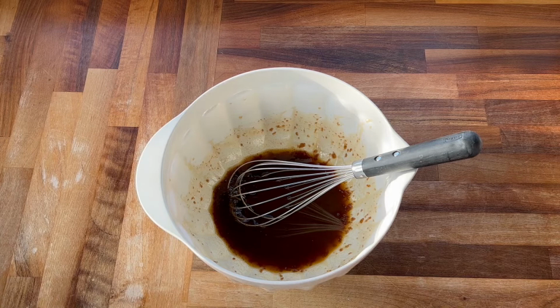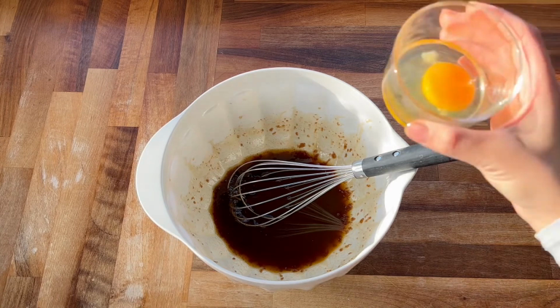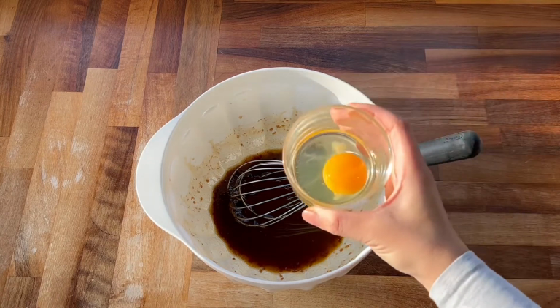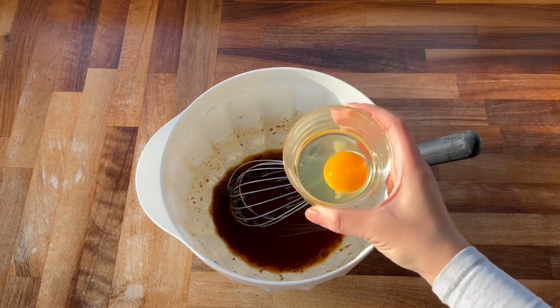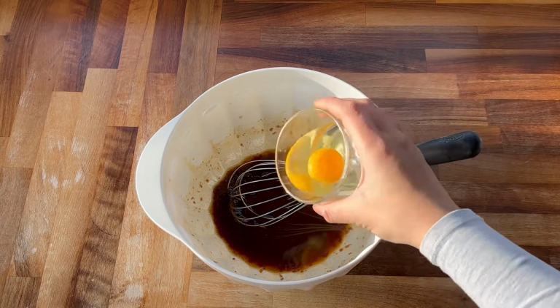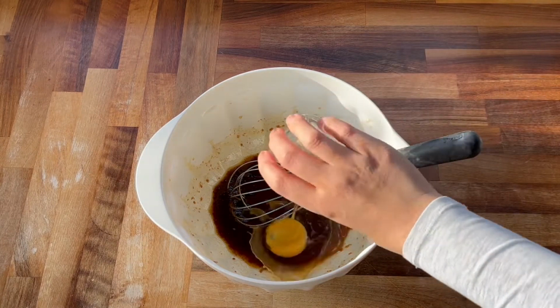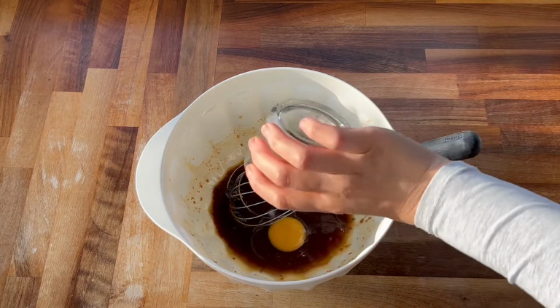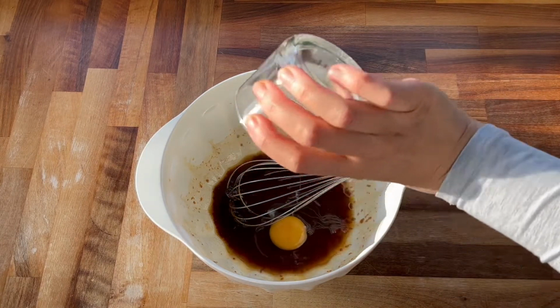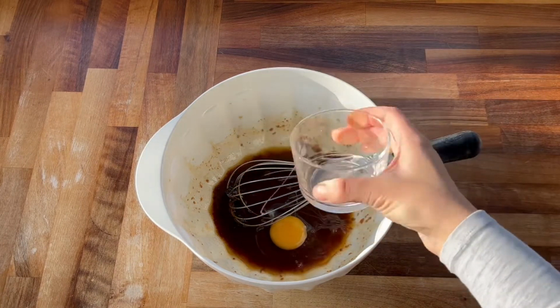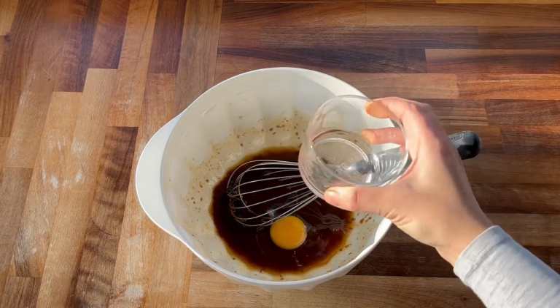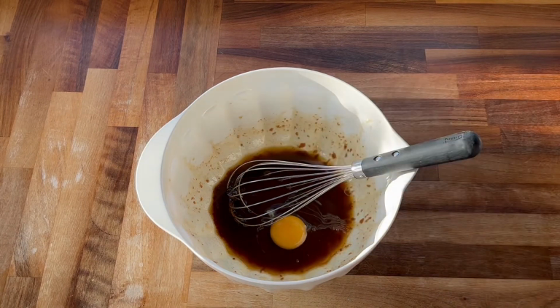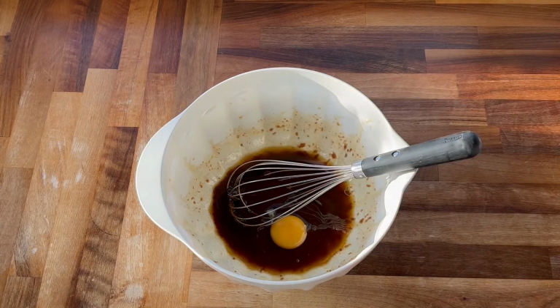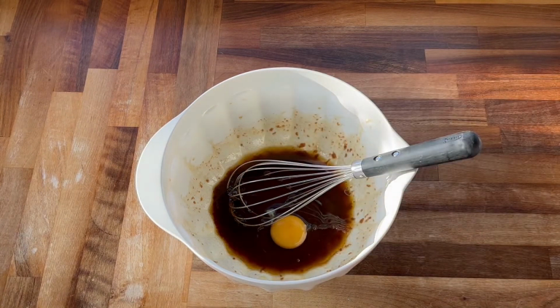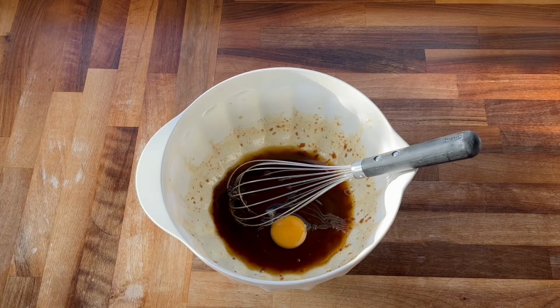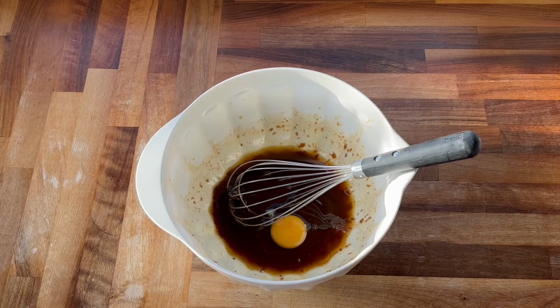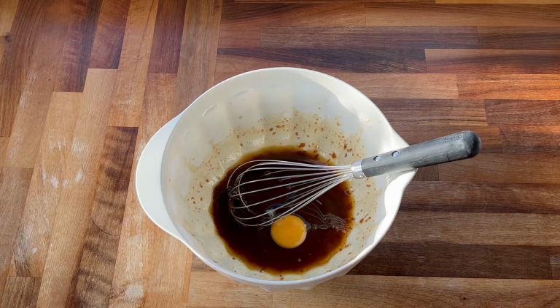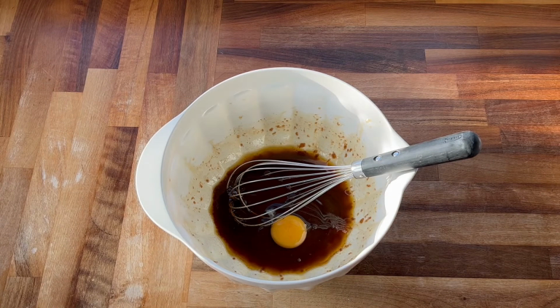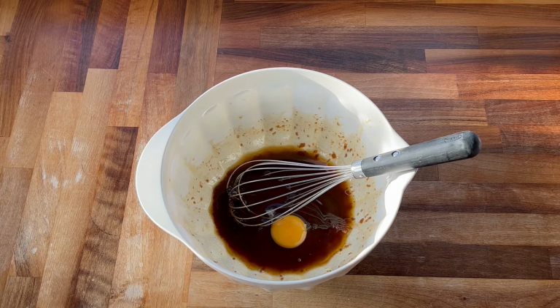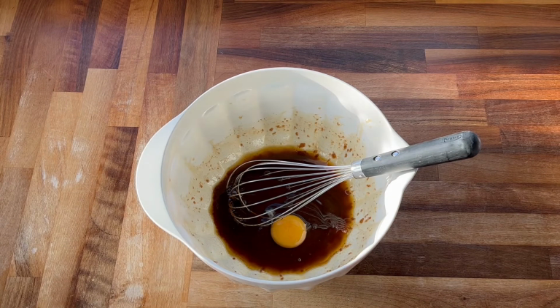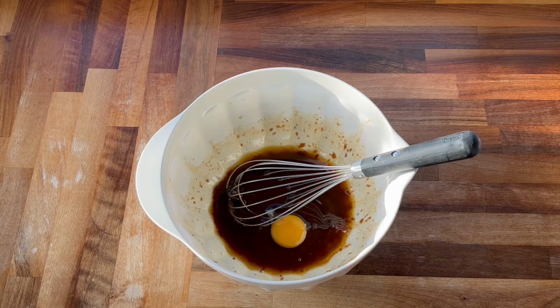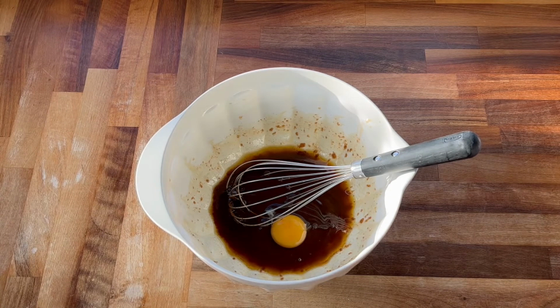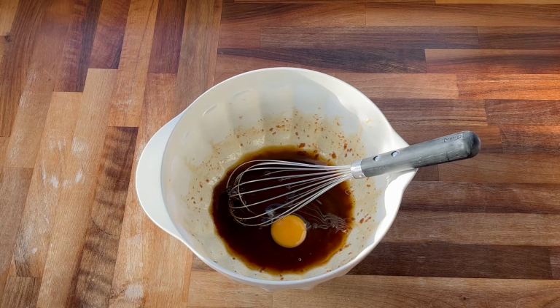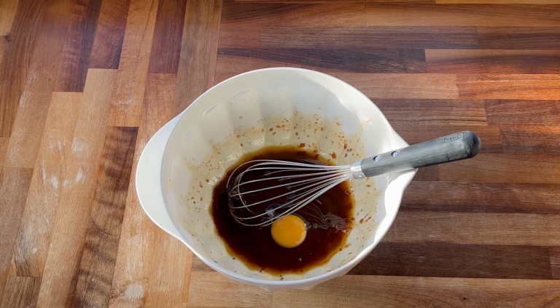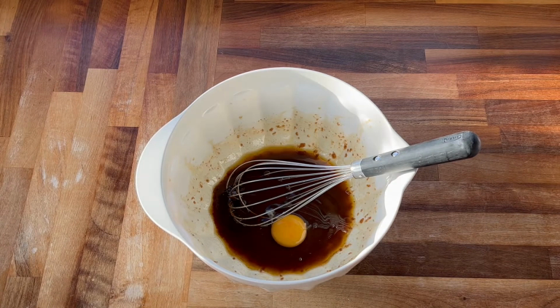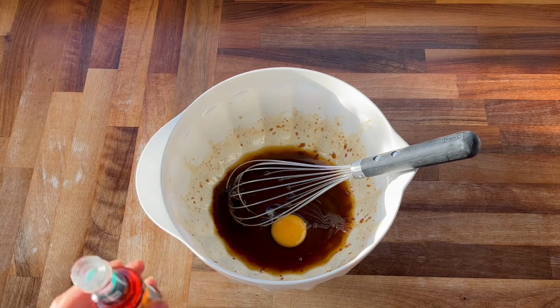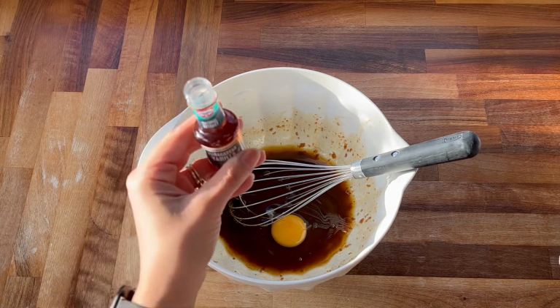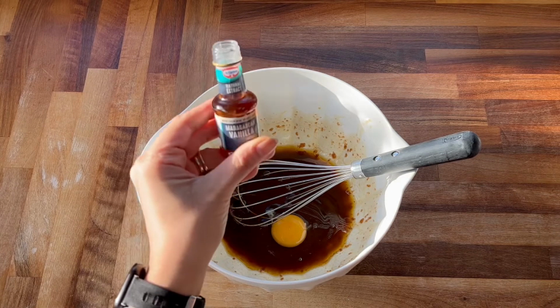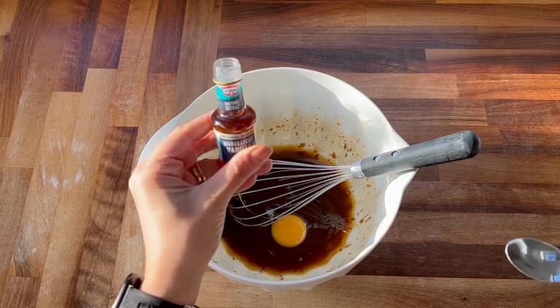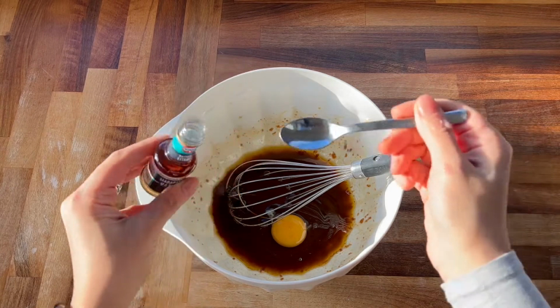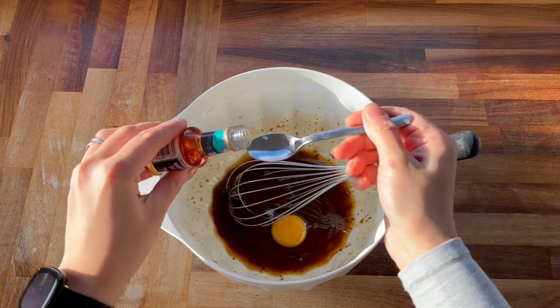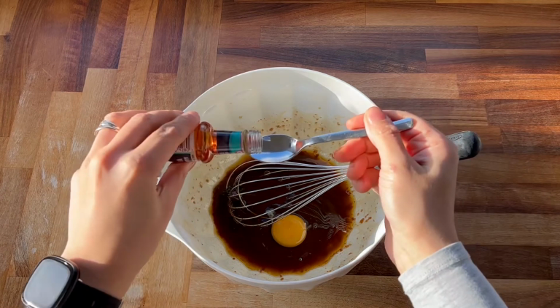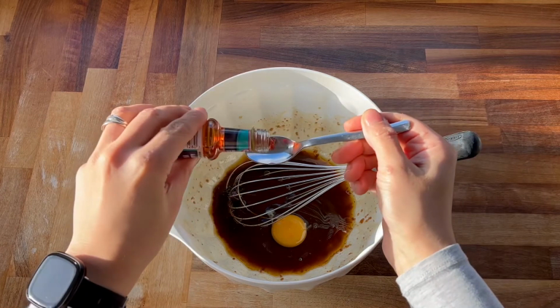Now I'm going to add in the egg and I'm also going to add in the vanilla extract, and I'm now going to whisk these ingredients together for around three minutes until the mixture is looking light and fluffy.